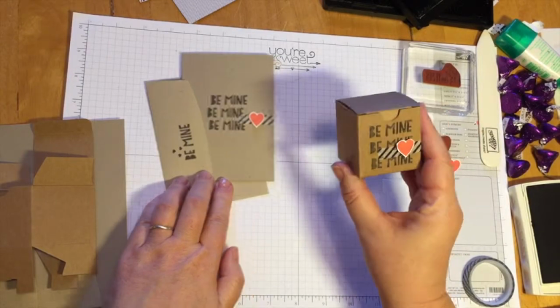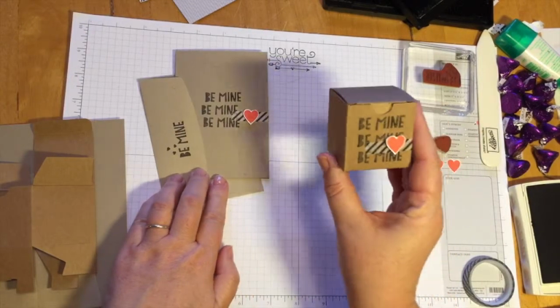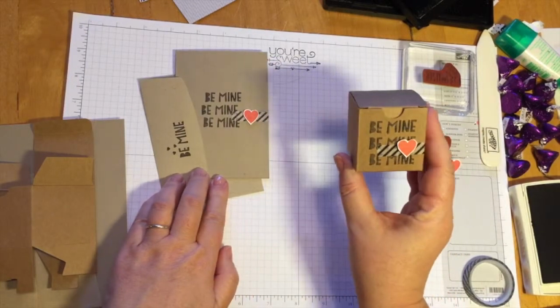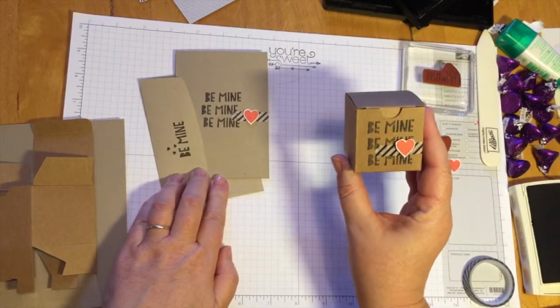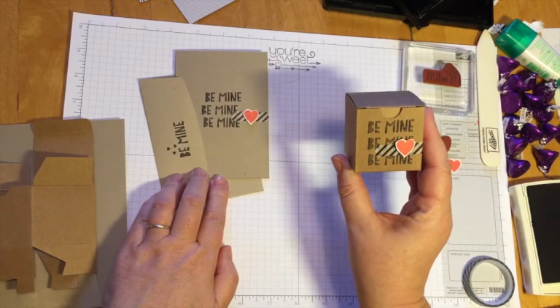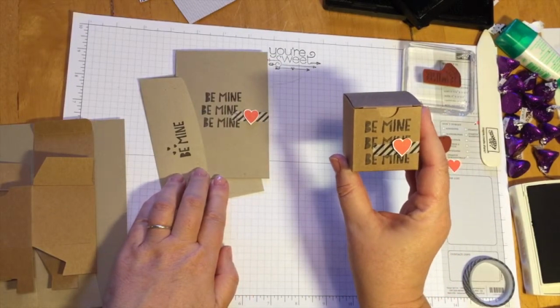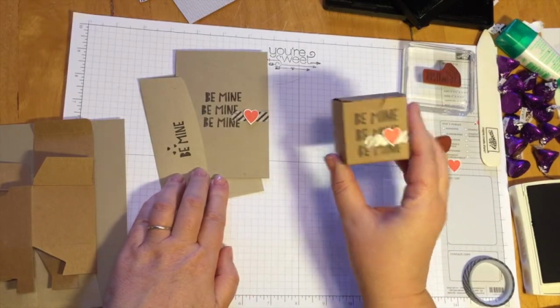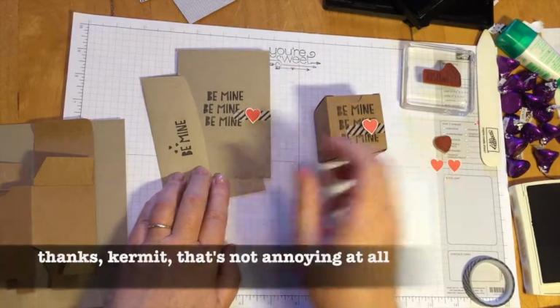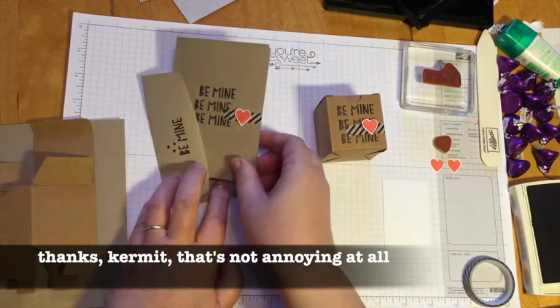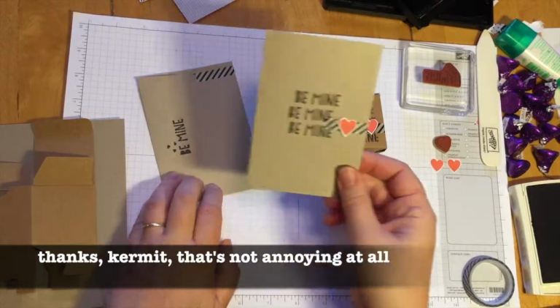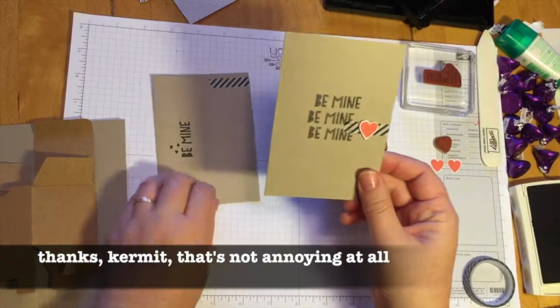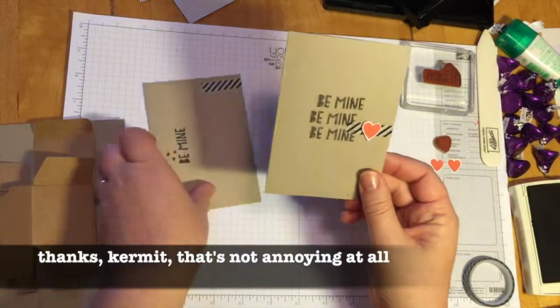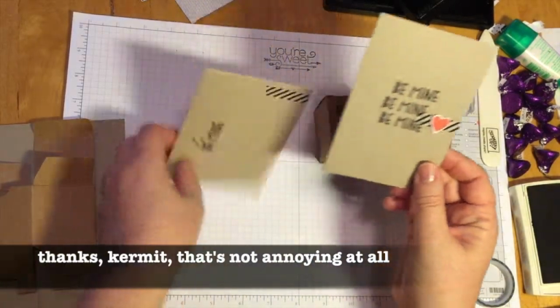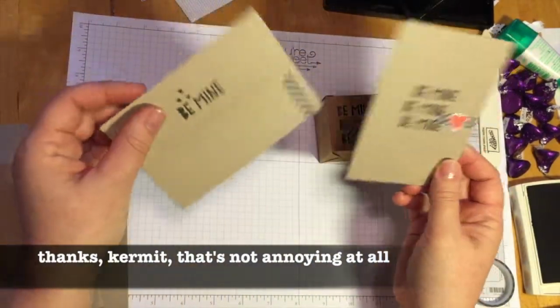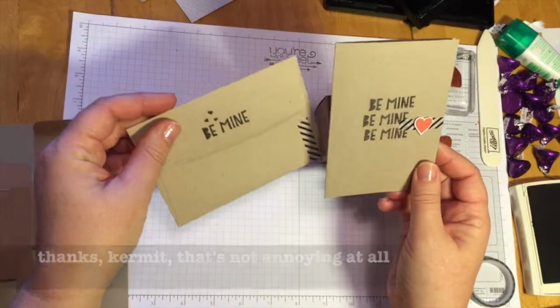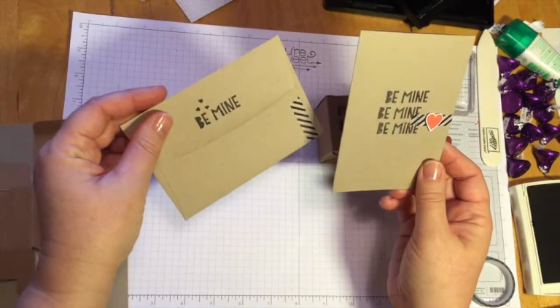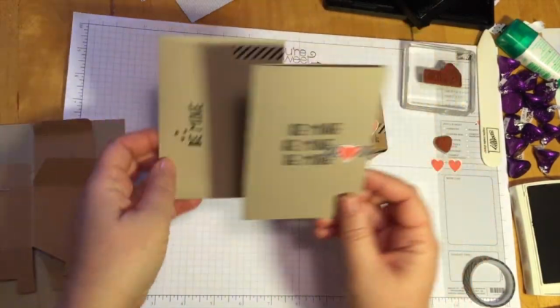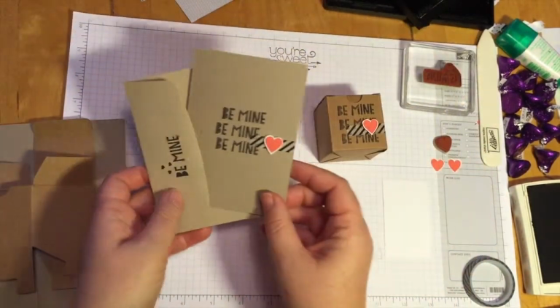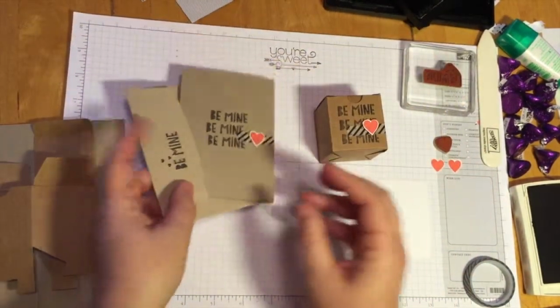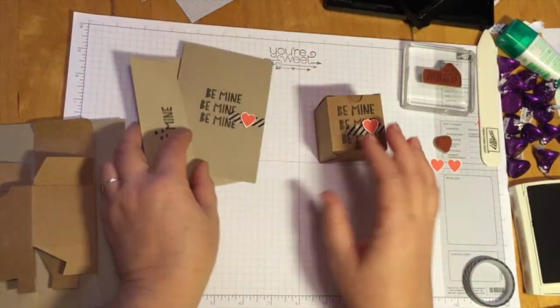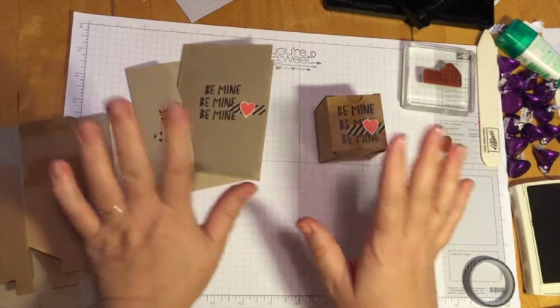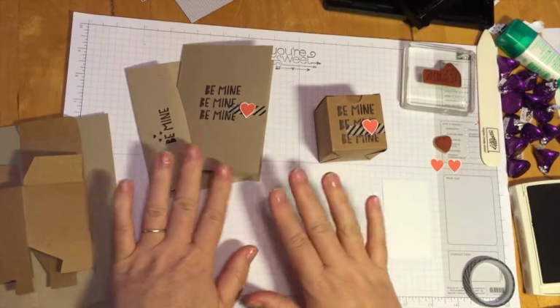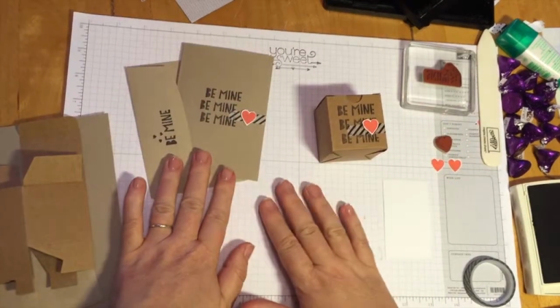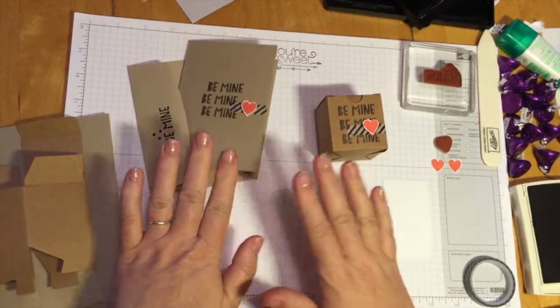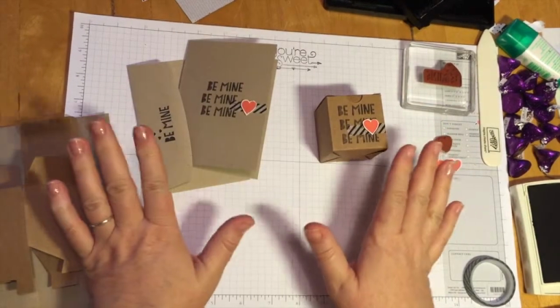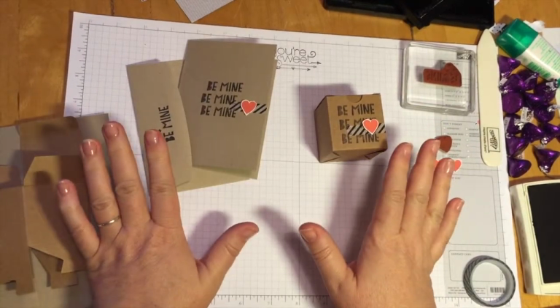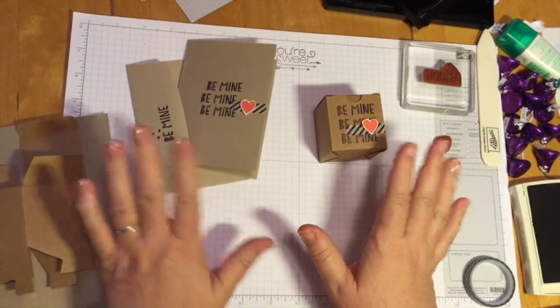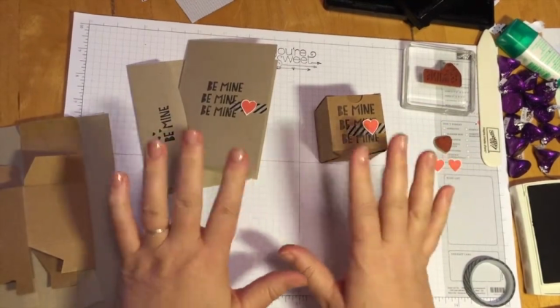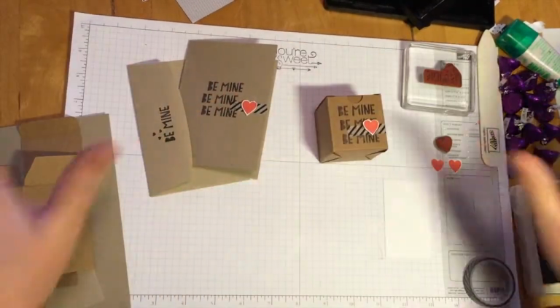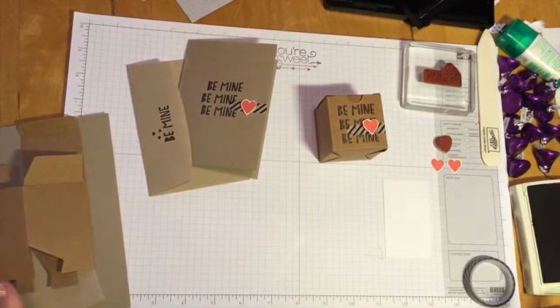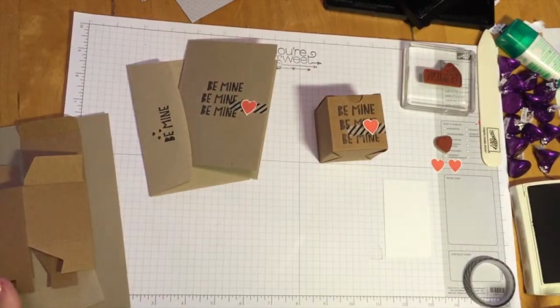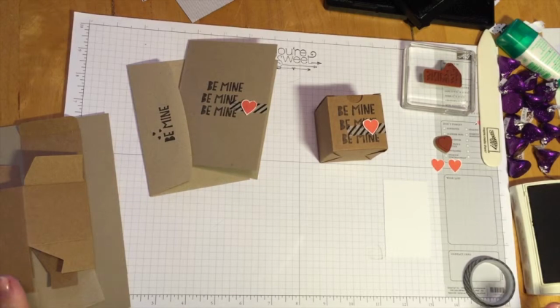It has the little box that says Be Mine, and then the card says Be Mine, and then the envelope just says Be Mine — so just the one. Of course, we want to gather all of our supplies, which we already have surrounding me and ready to go.